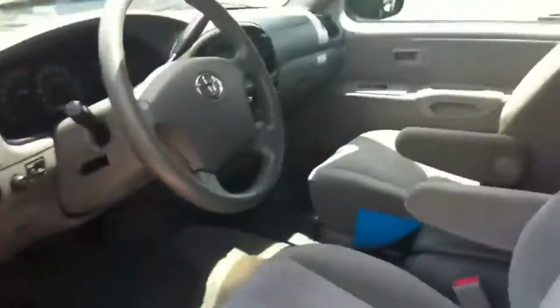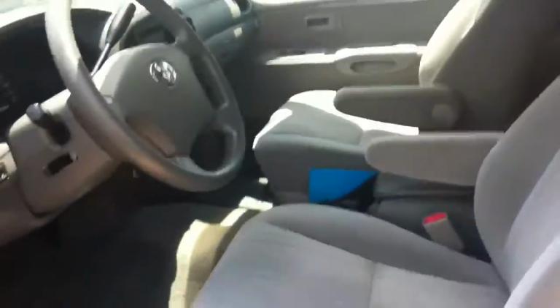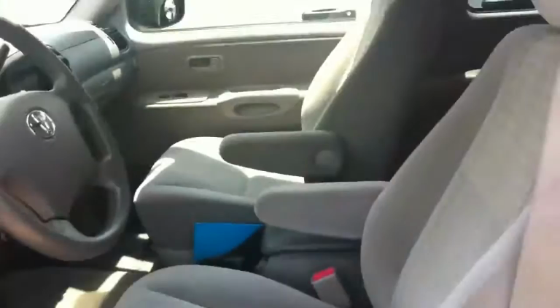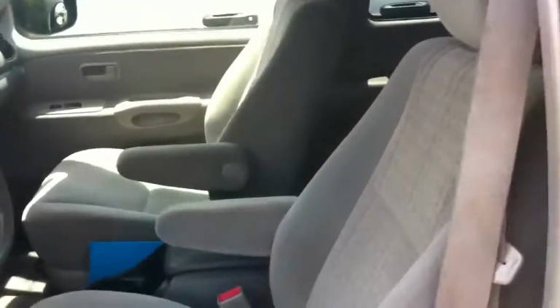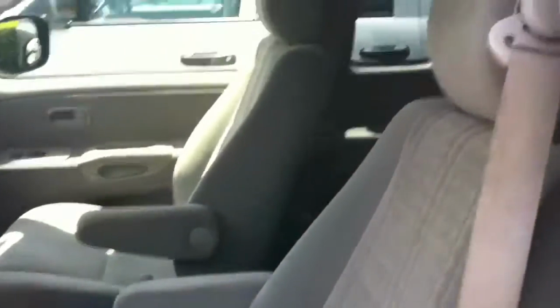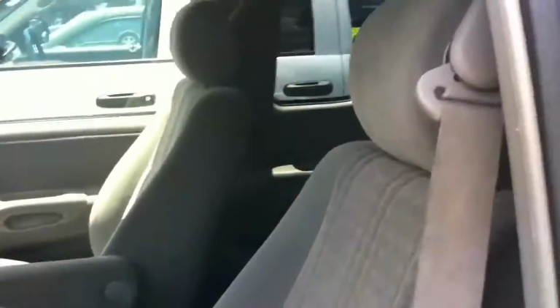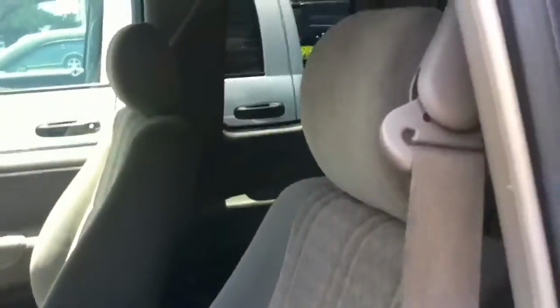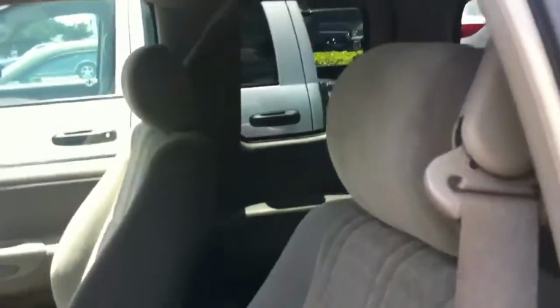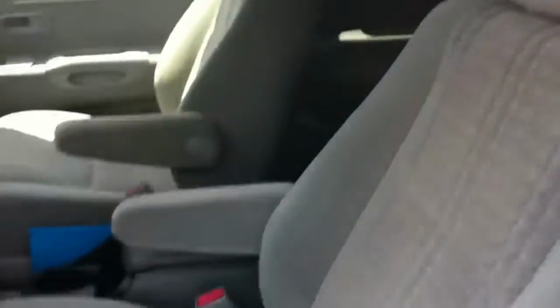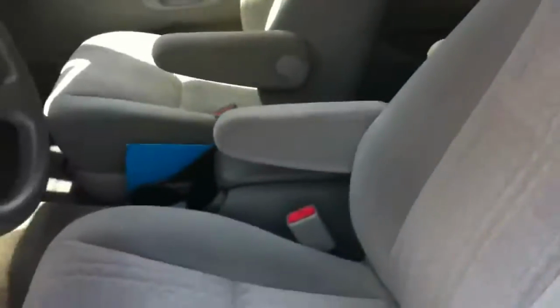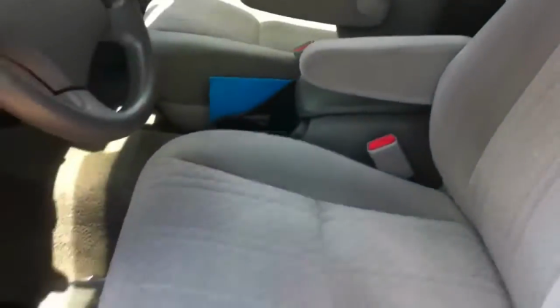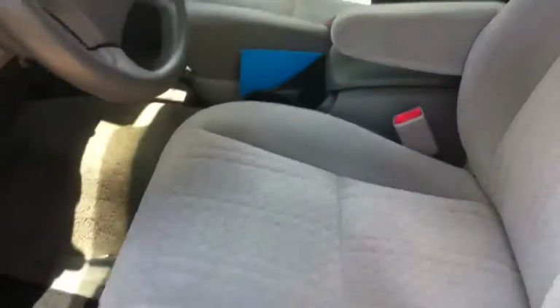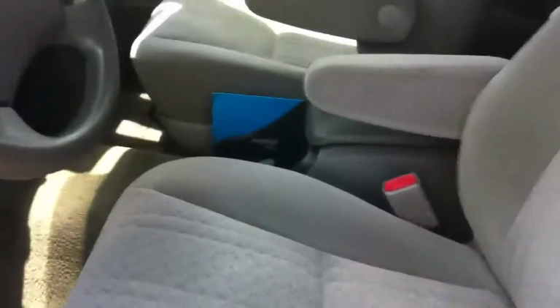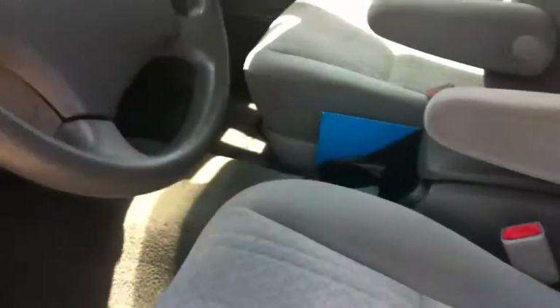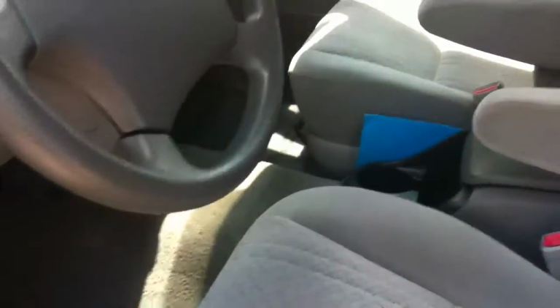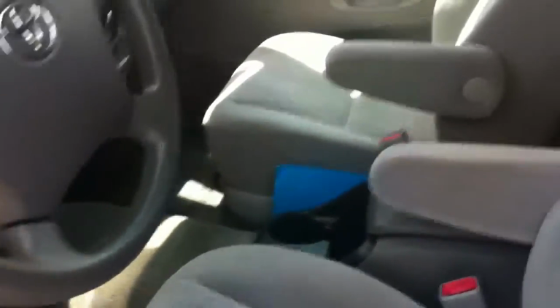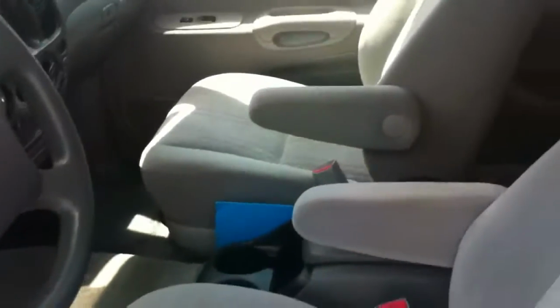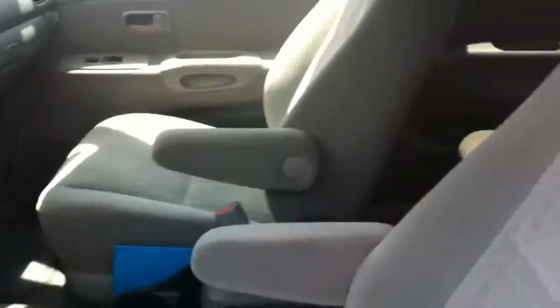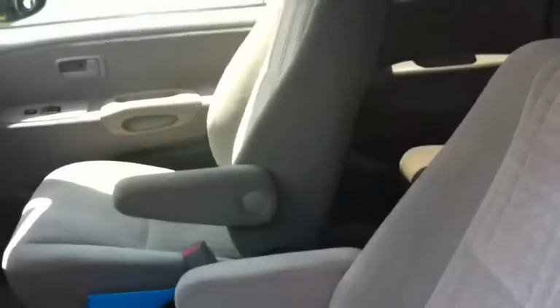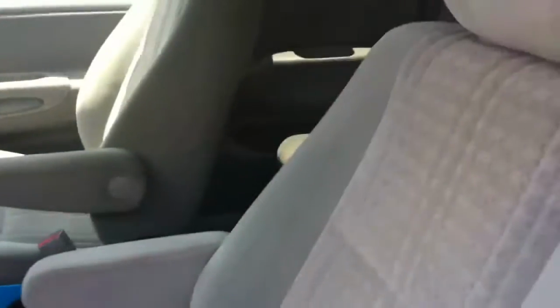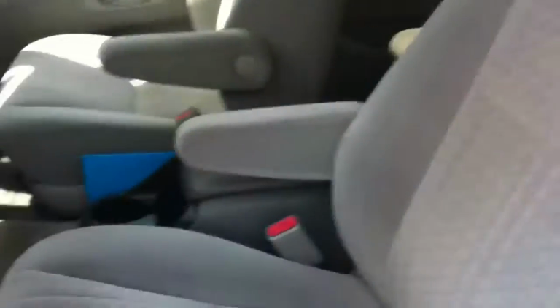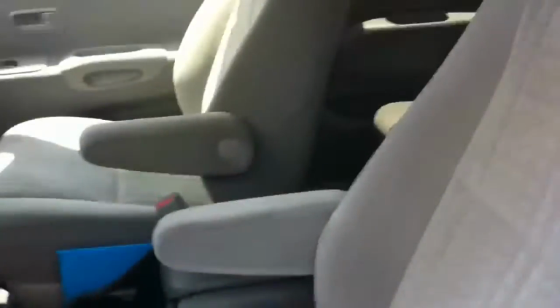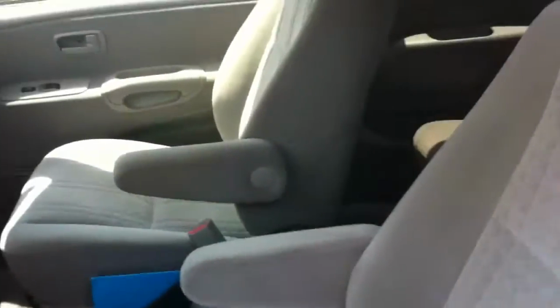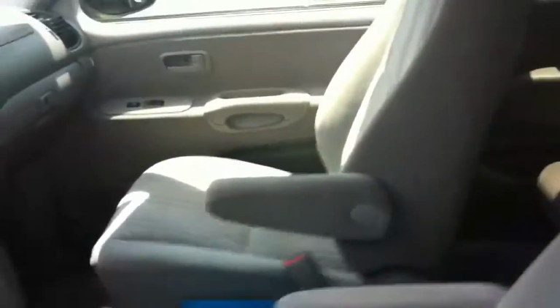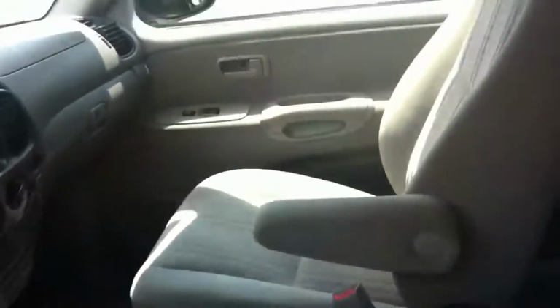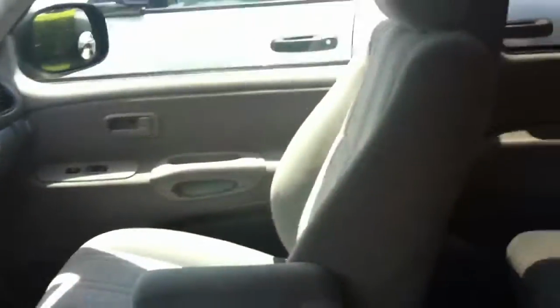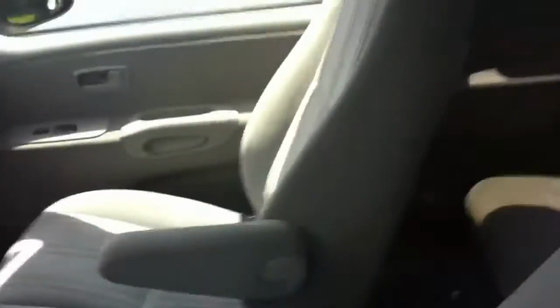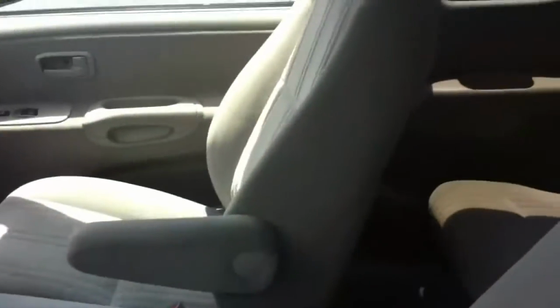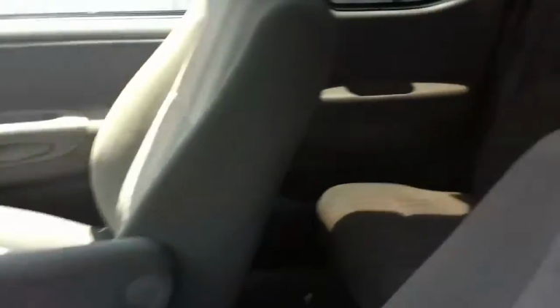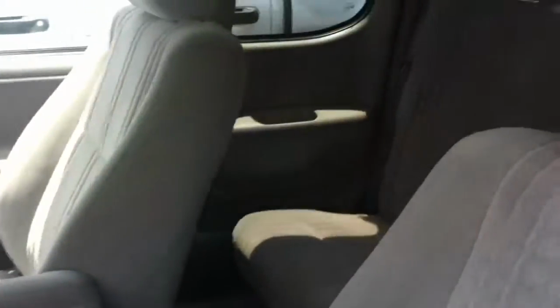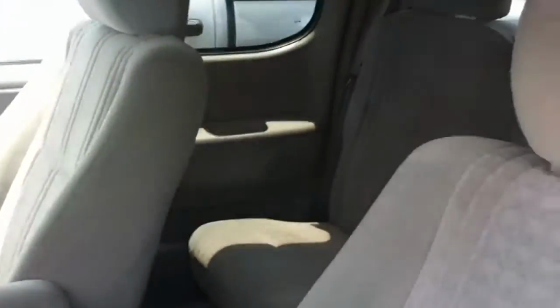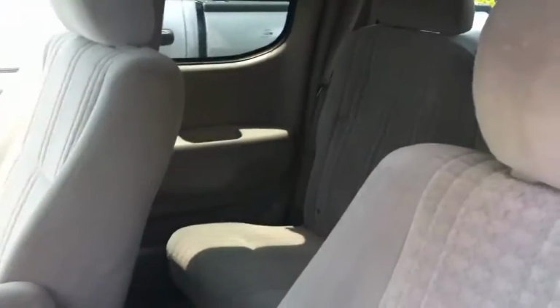Here's the interior. All looks like it's in good shape. I don't think it's ever been smoked in because it doesn't smell like smoke at all. I don't see any cigarette burns or anything like that, so it leads me to believe it's never been smoked in.